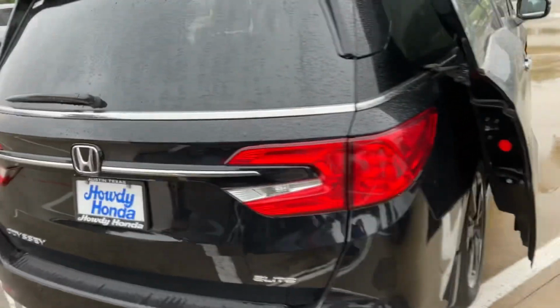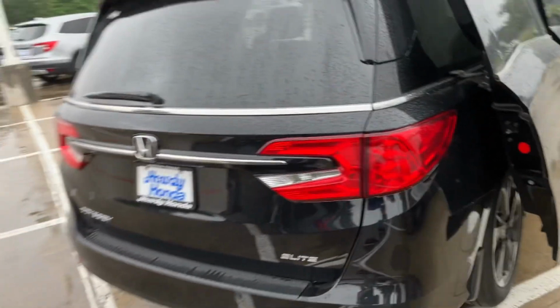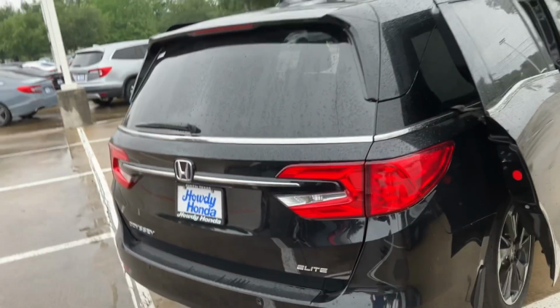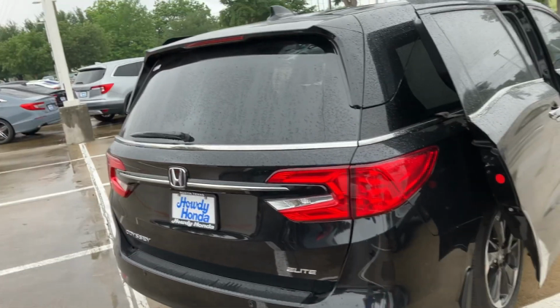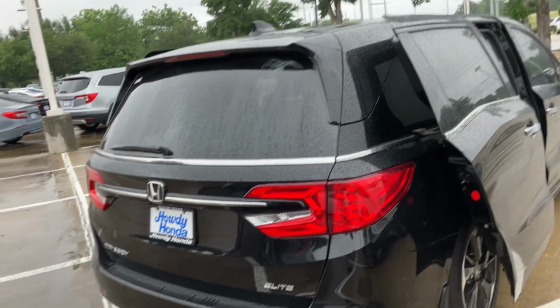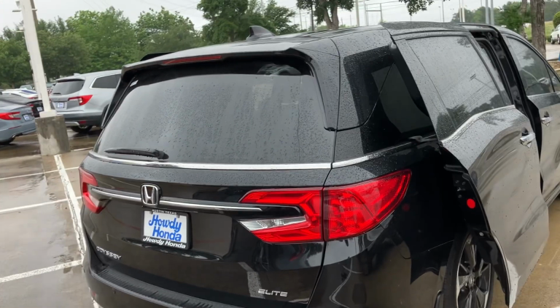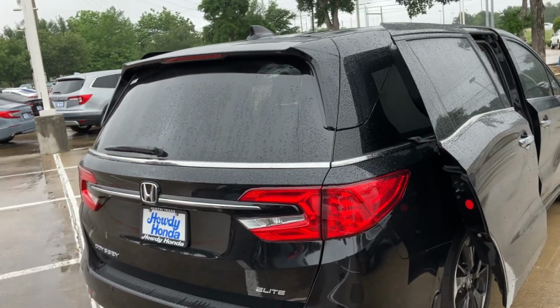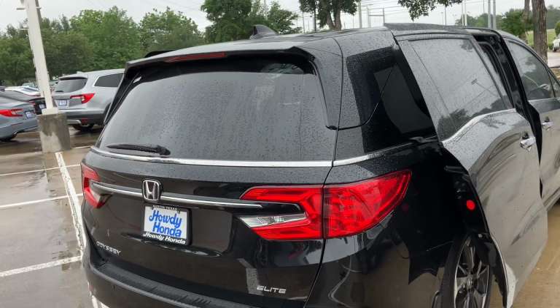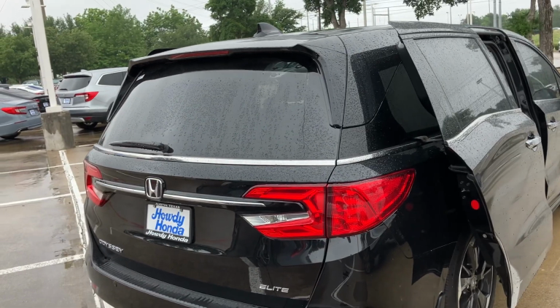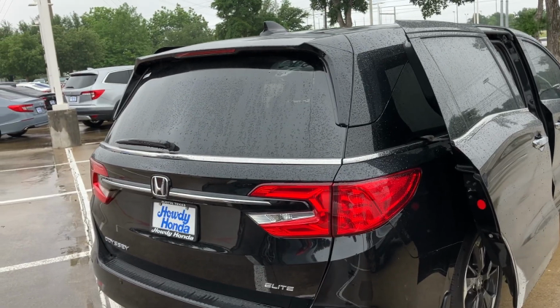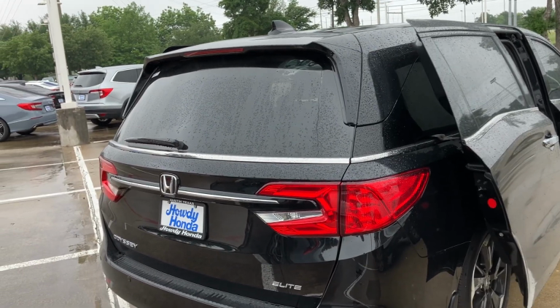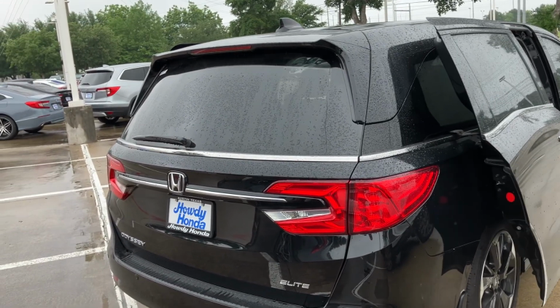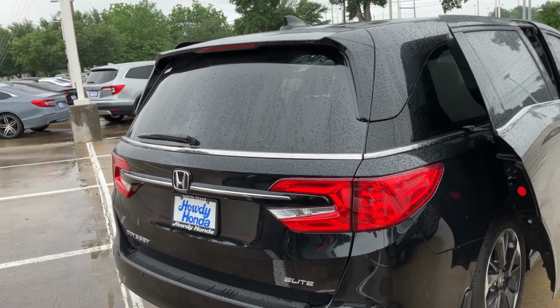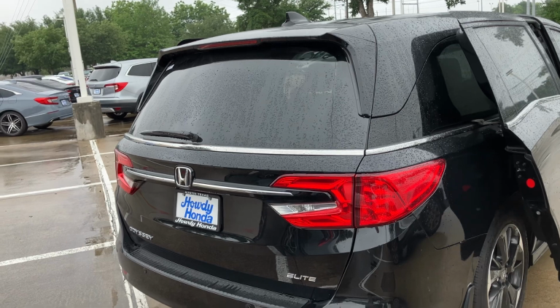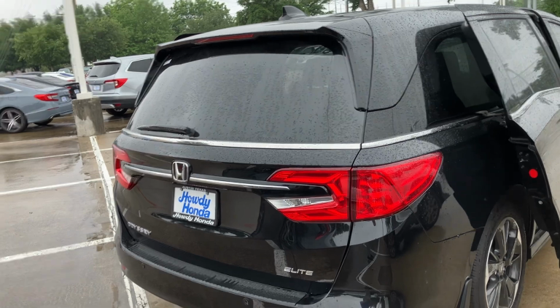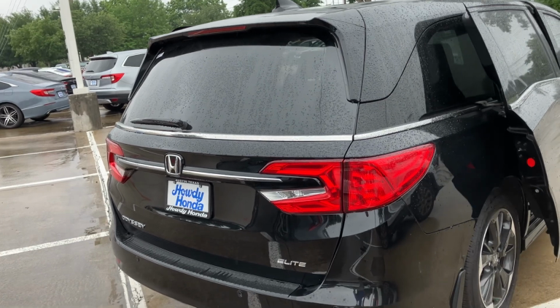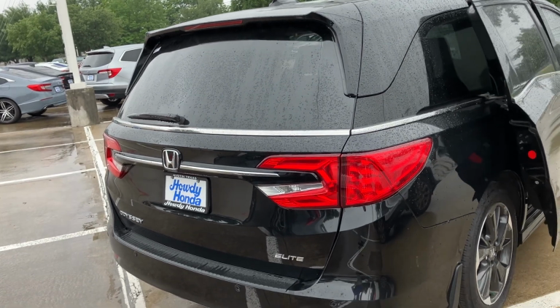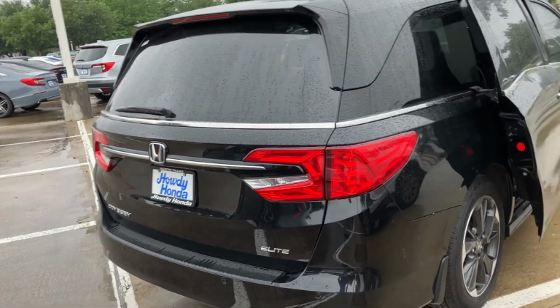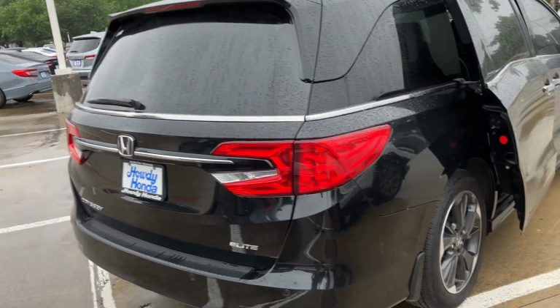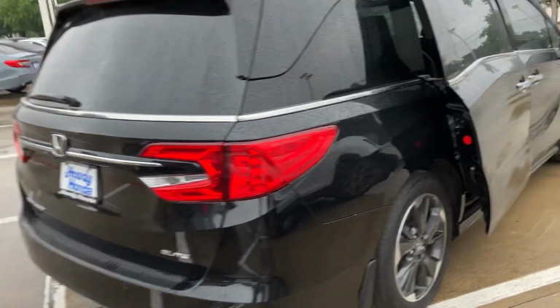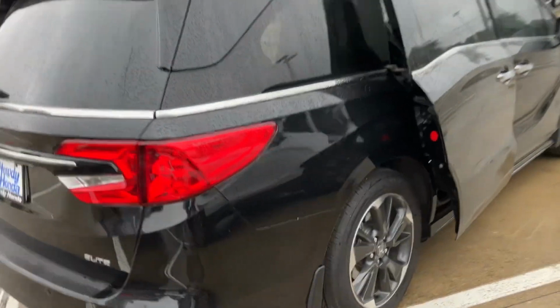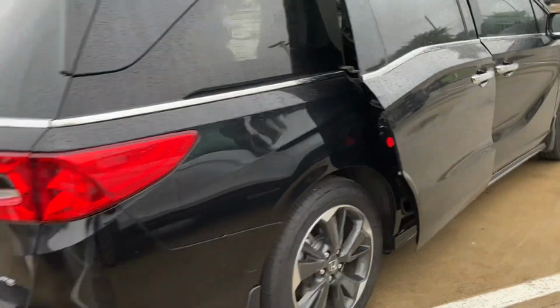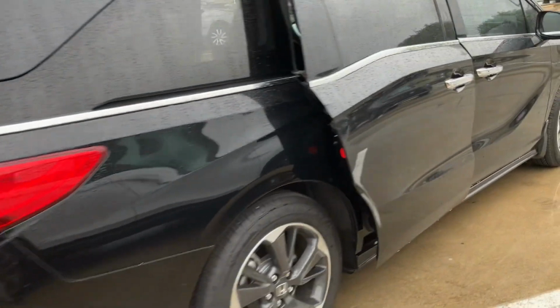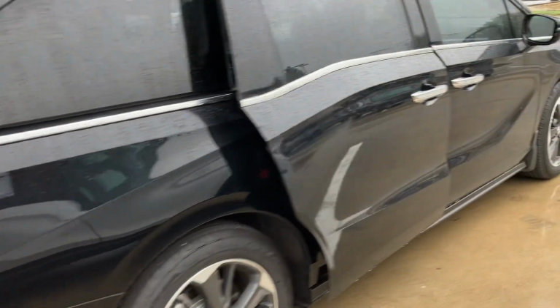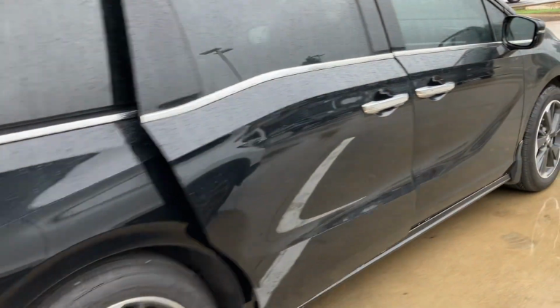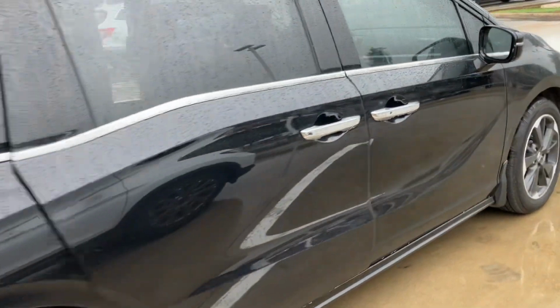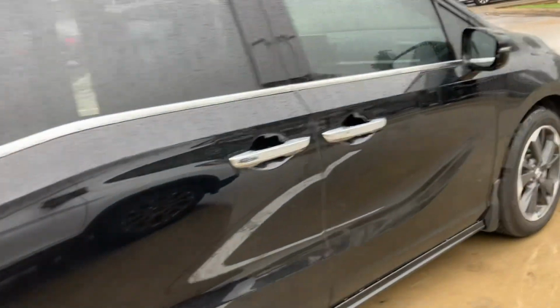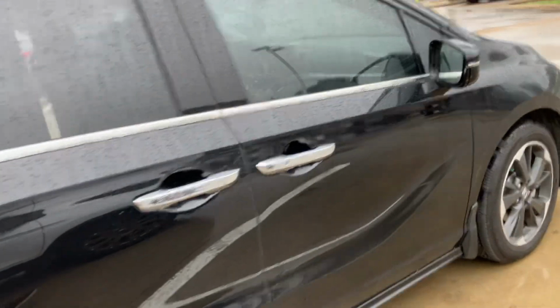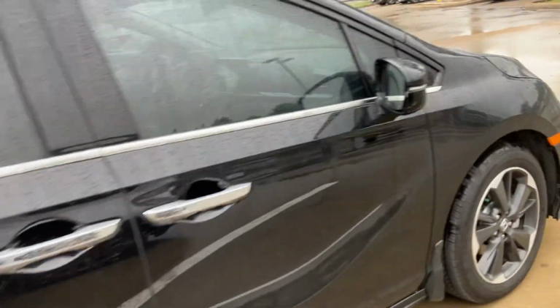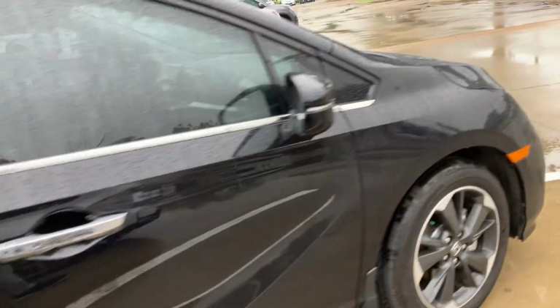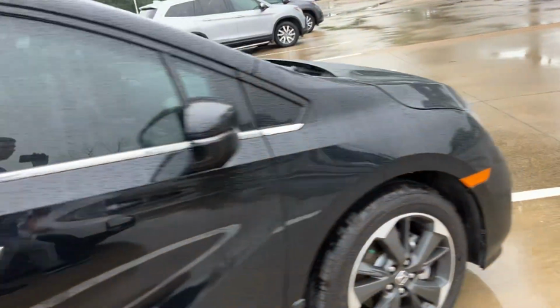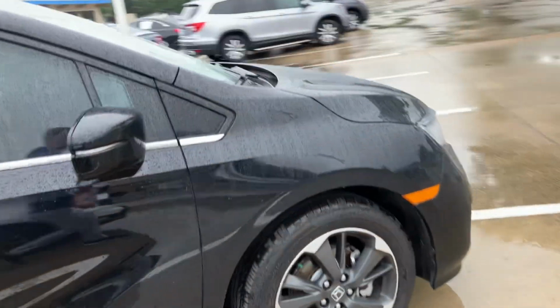The condition on it is brand new. It was one of our loaner vehicles, just for service customers, very lightly driven, and I don't see any paint issues, any damage, anything at all.